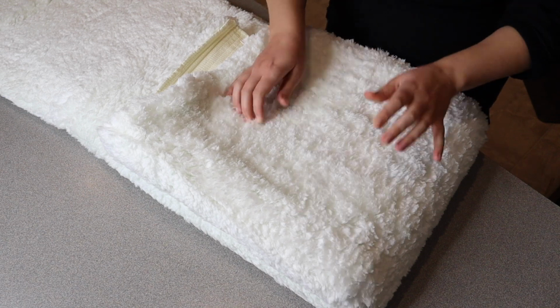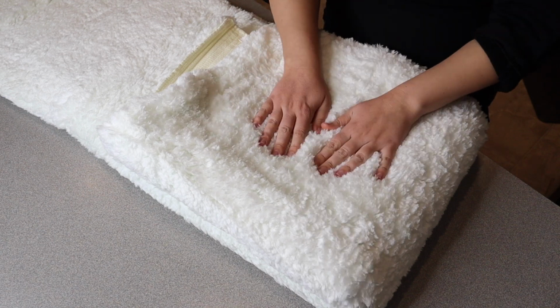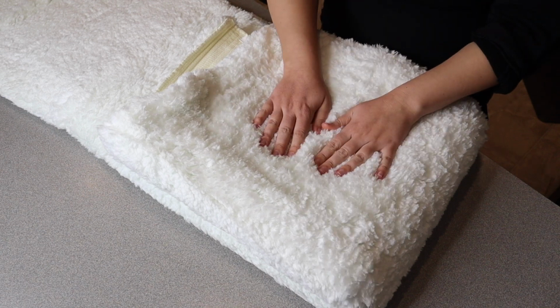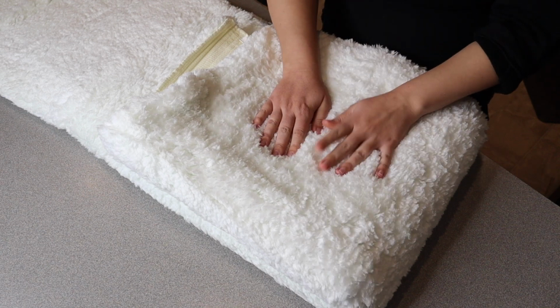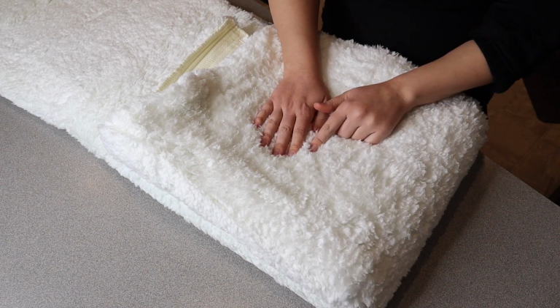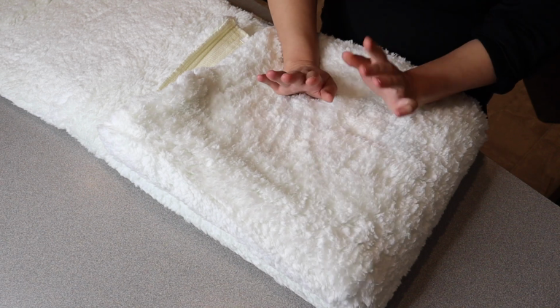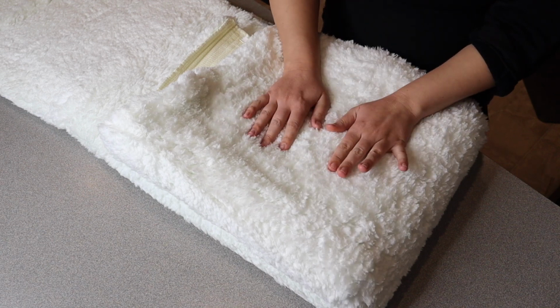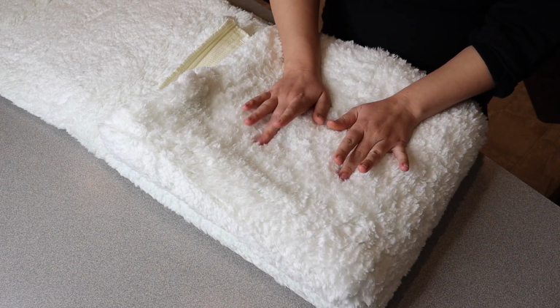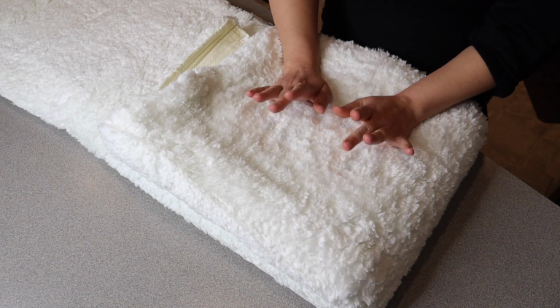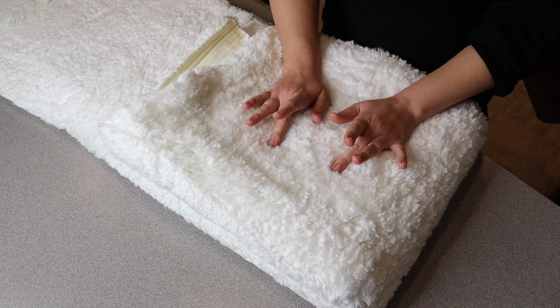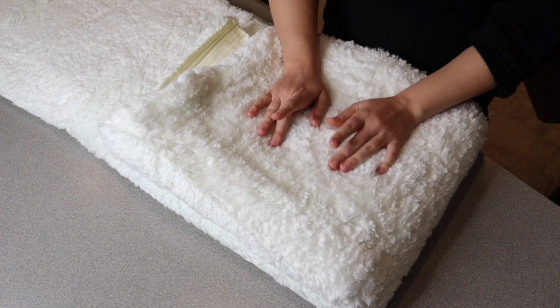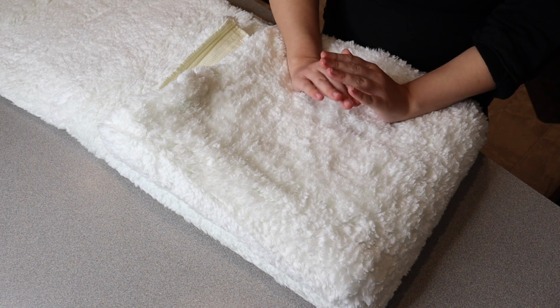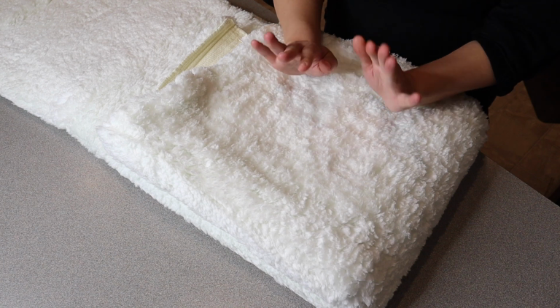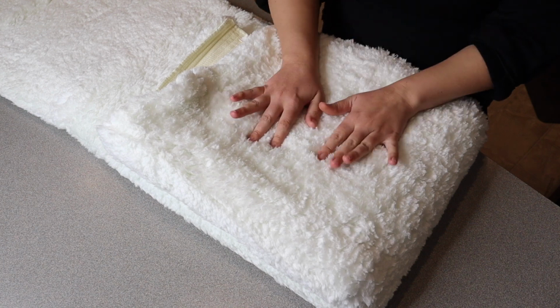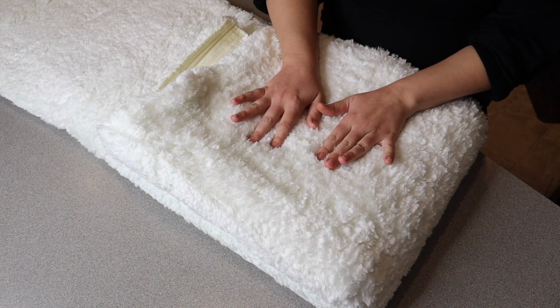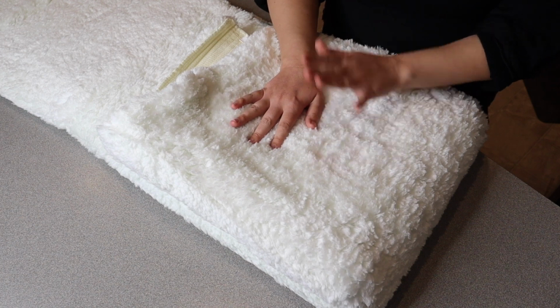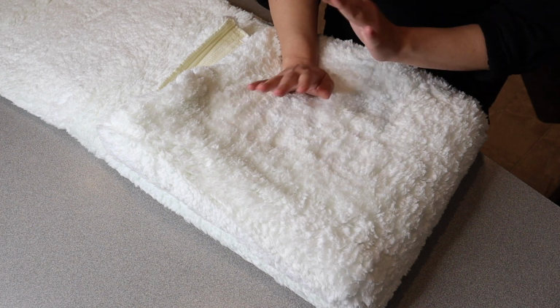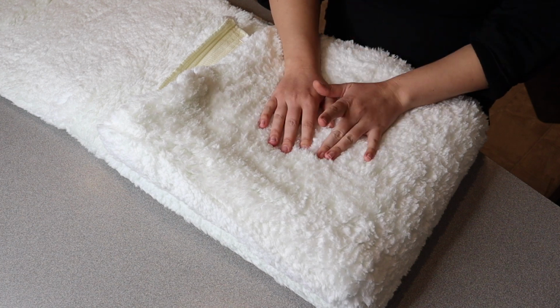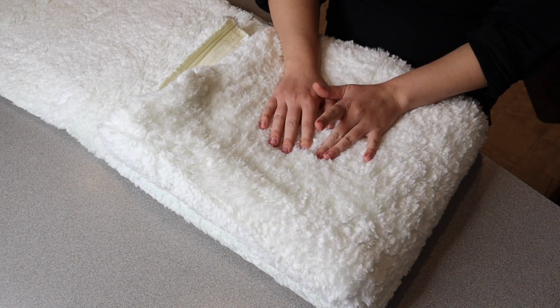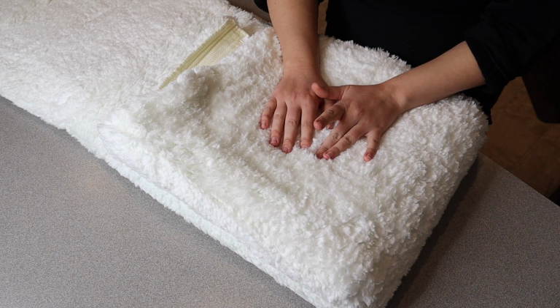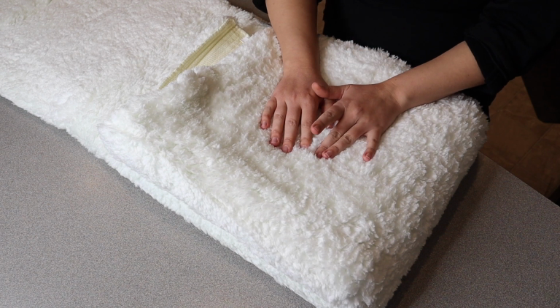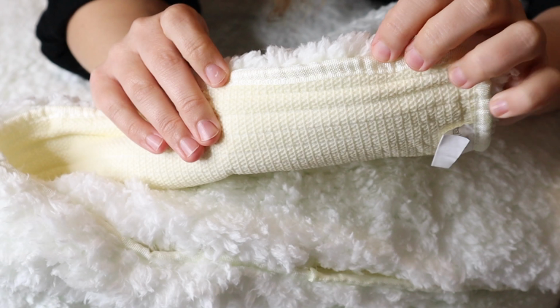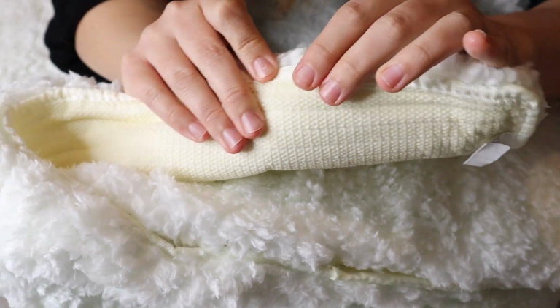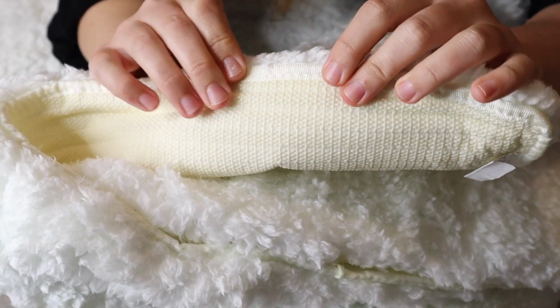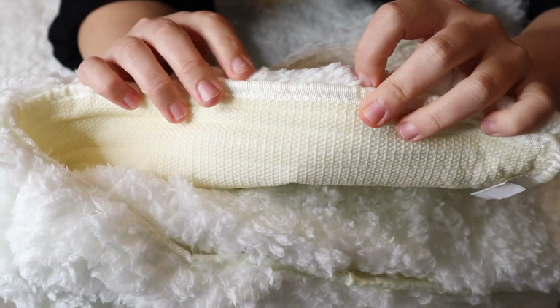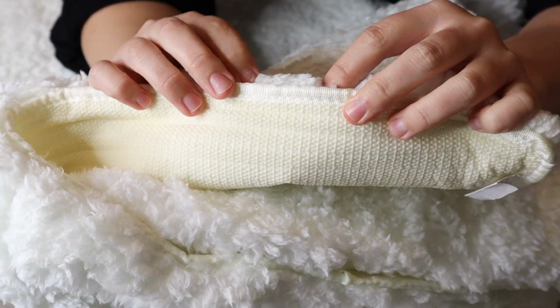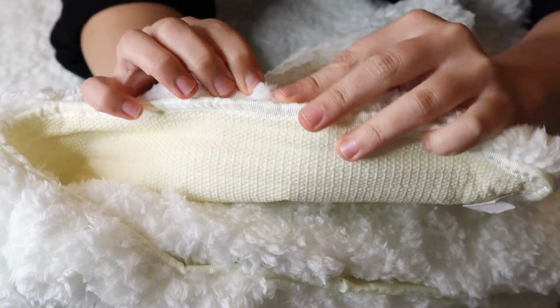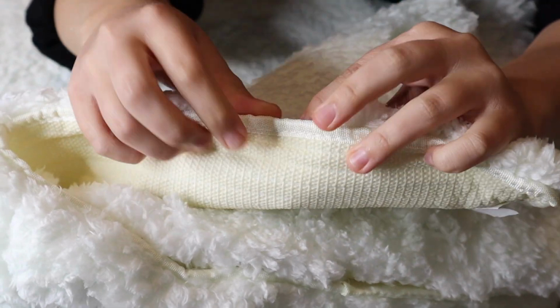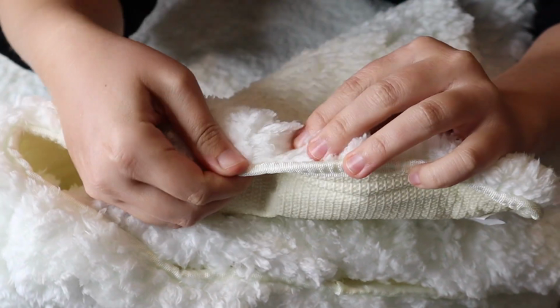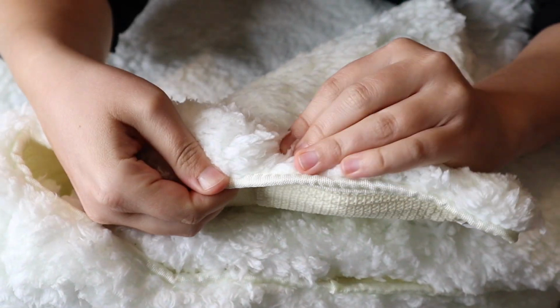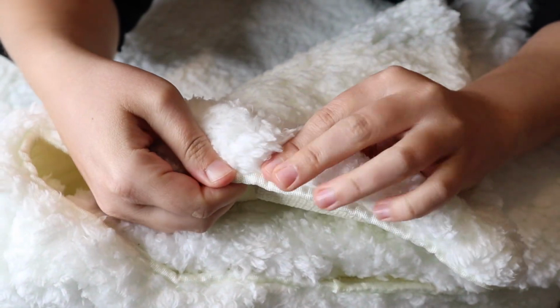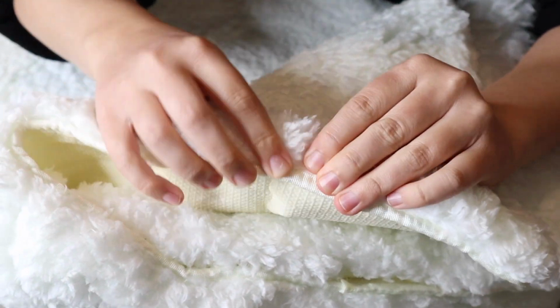Size-wise, this is as I mentioned four by six feet, which is the same as 72 inches by 47.6 inches. And you can see up close along the edges here — they're really nicely wrapped edges, so you don't have to worry about fraying.